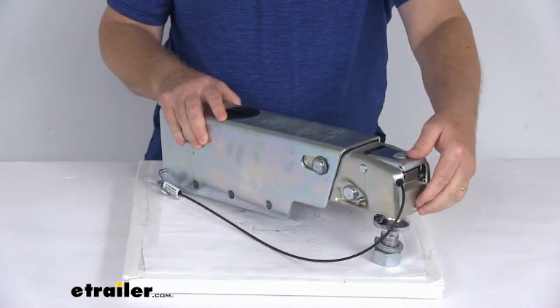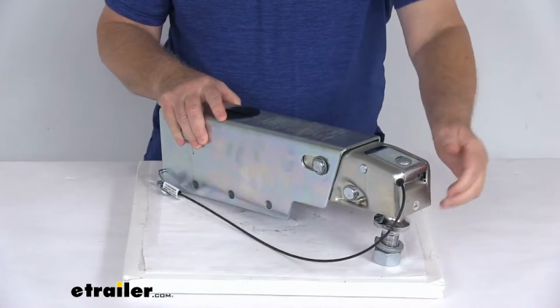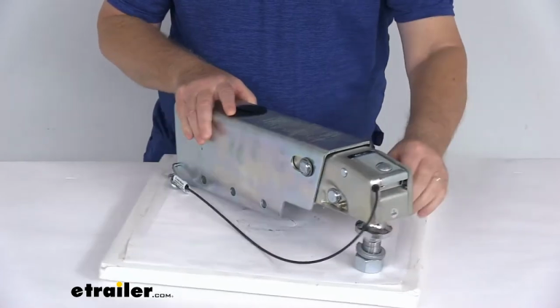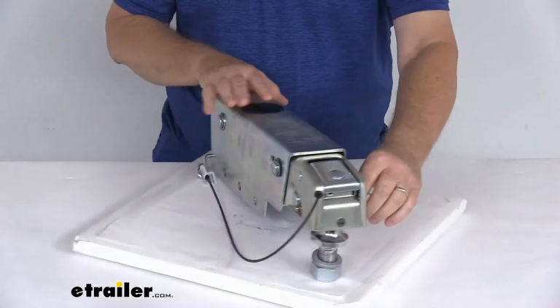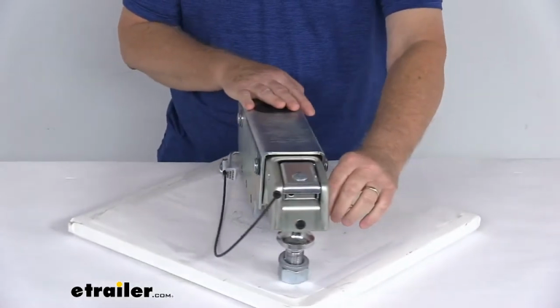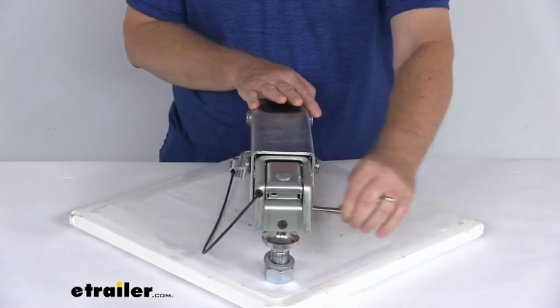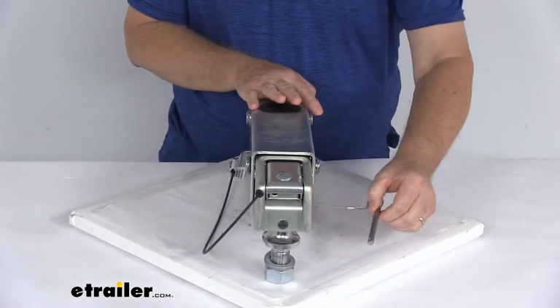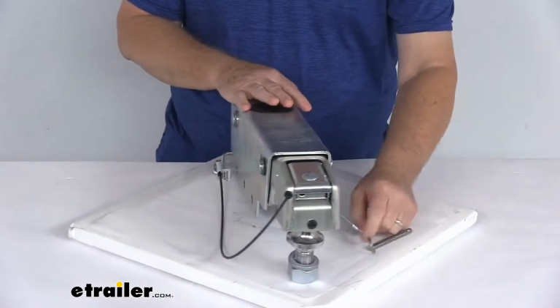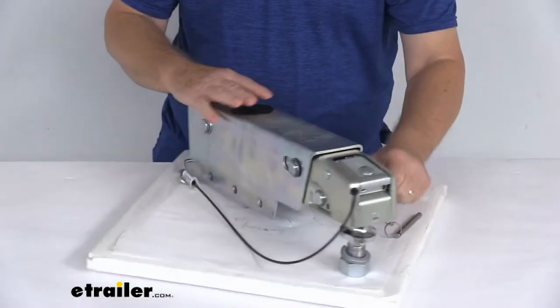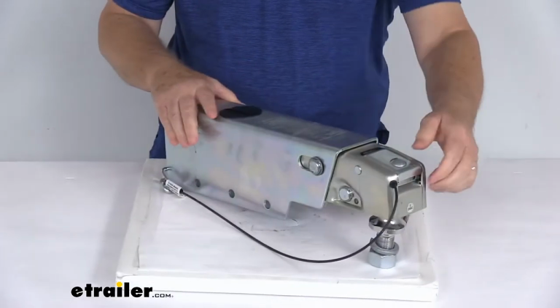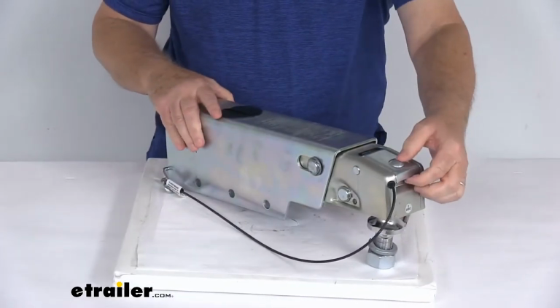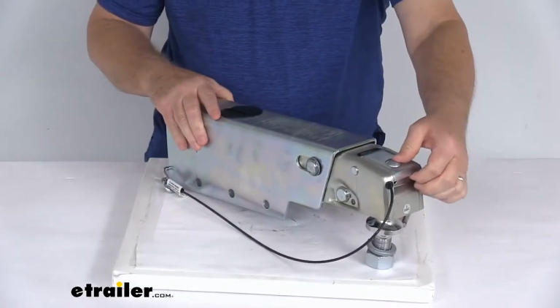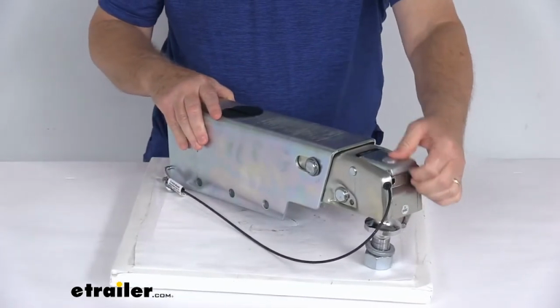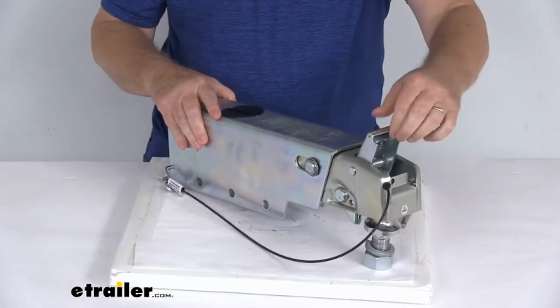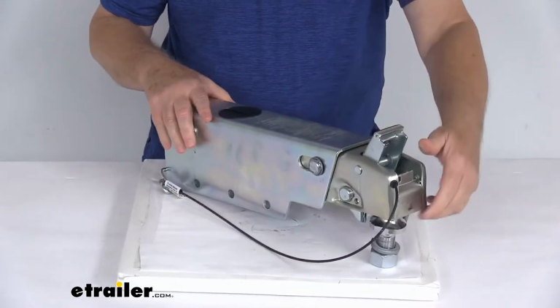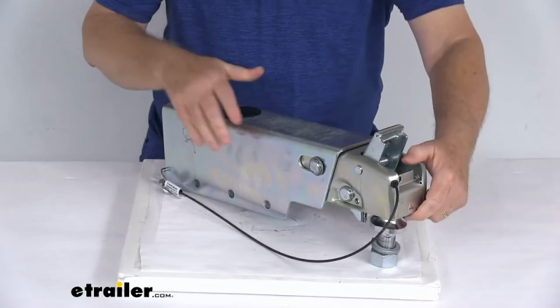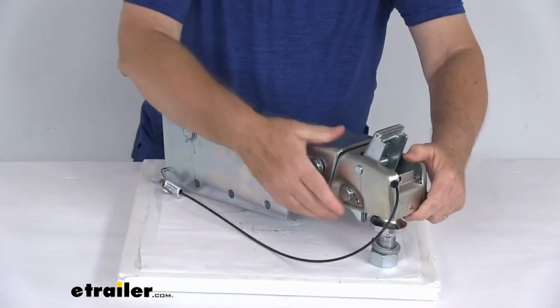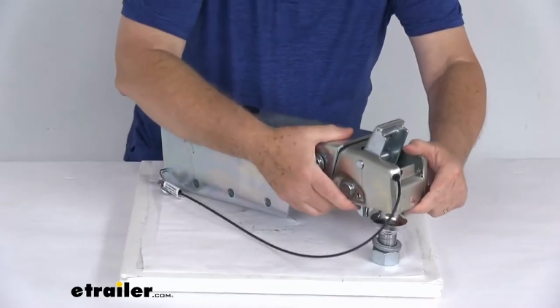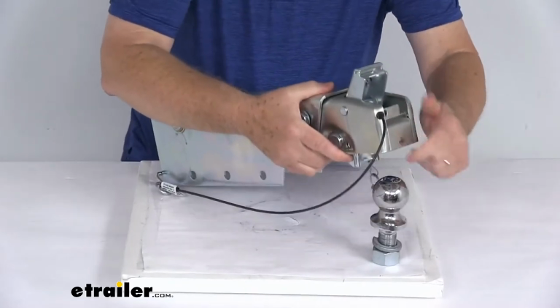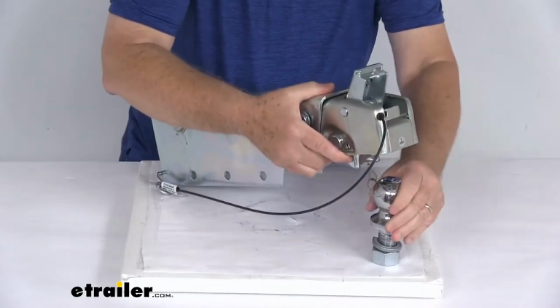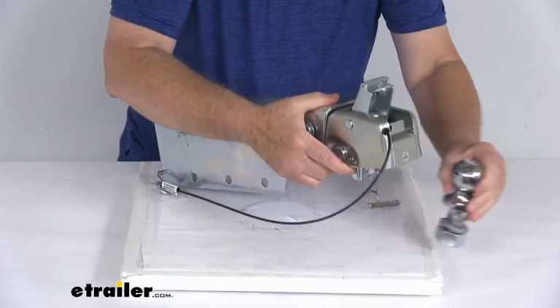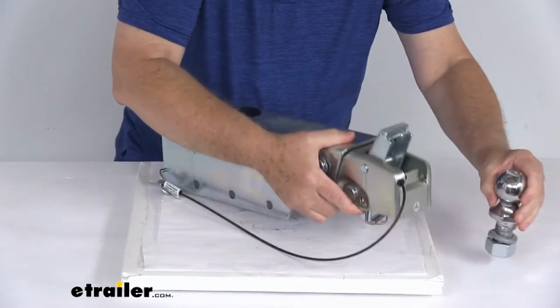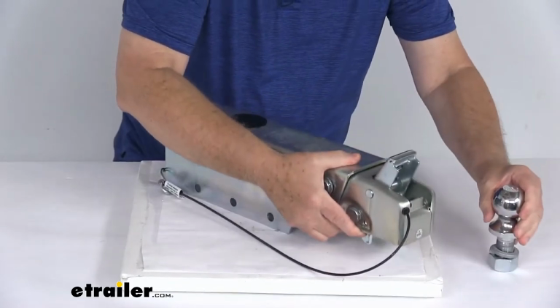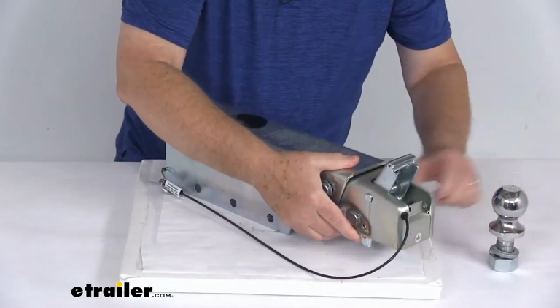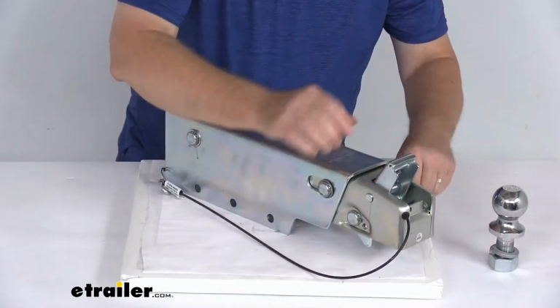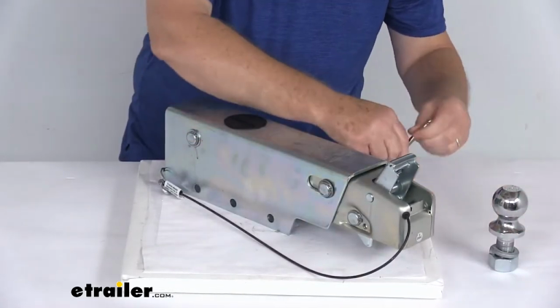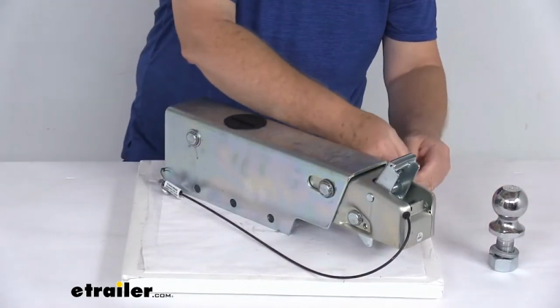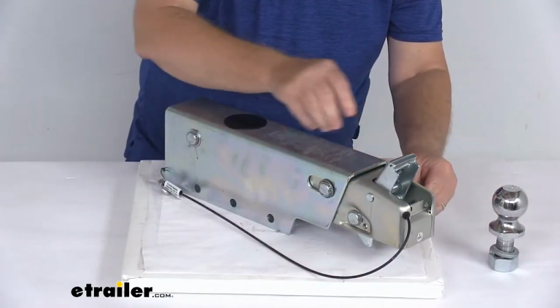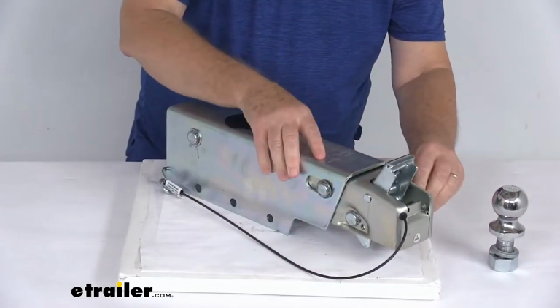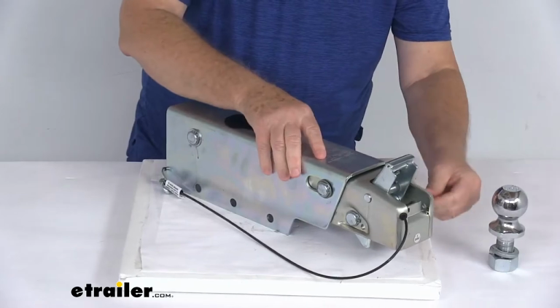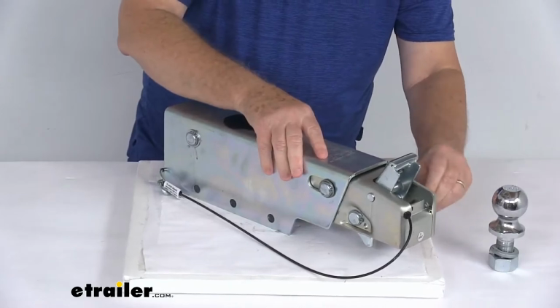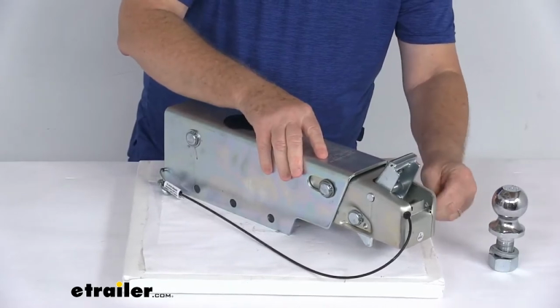To actually release it, you'll have to pull out that pin, slide your latch over, and that'll allow you to disconnect. It's a very nice way to connect to your hitch ball.